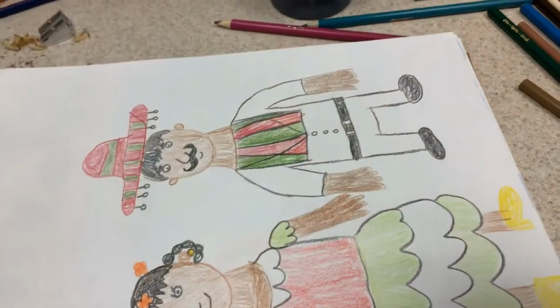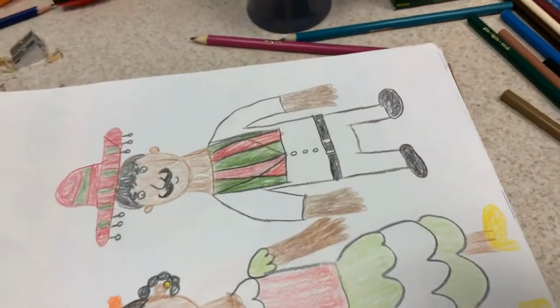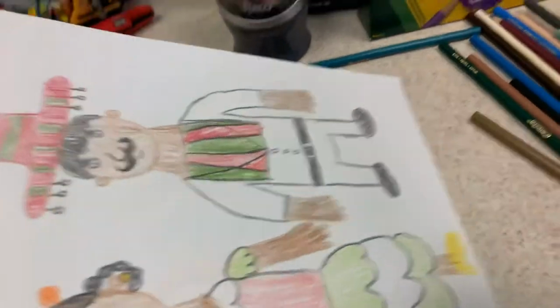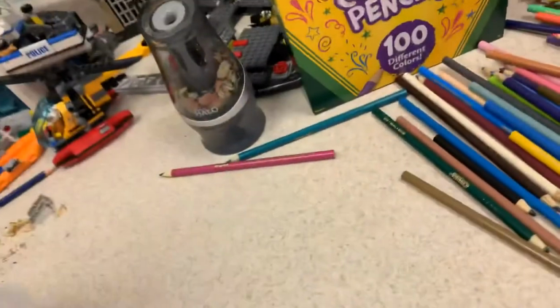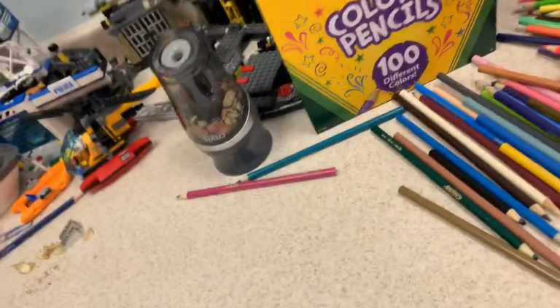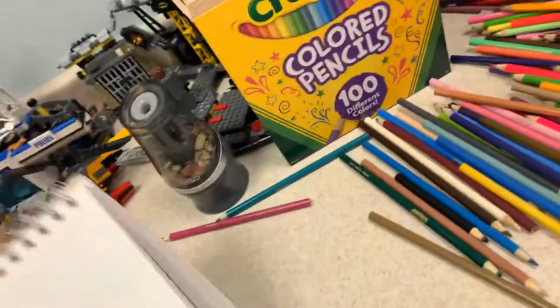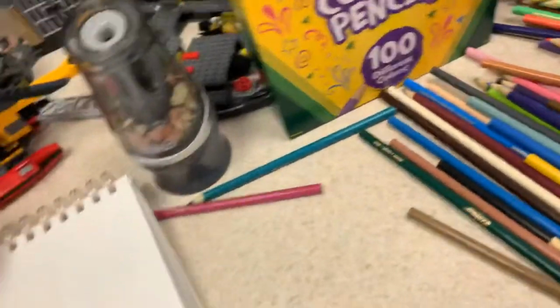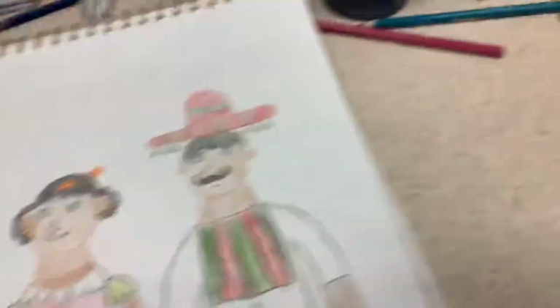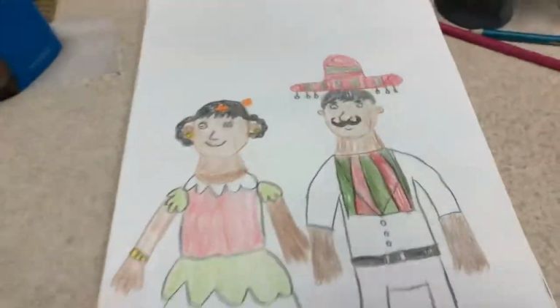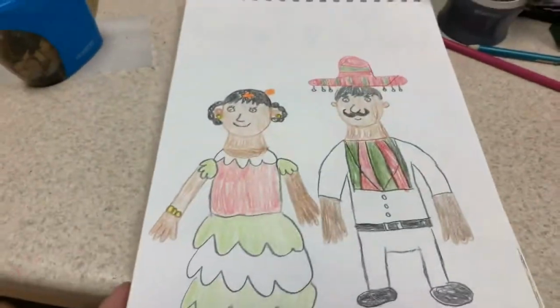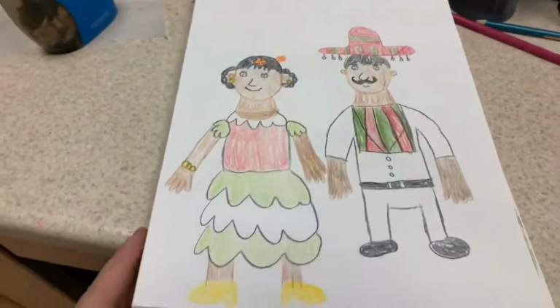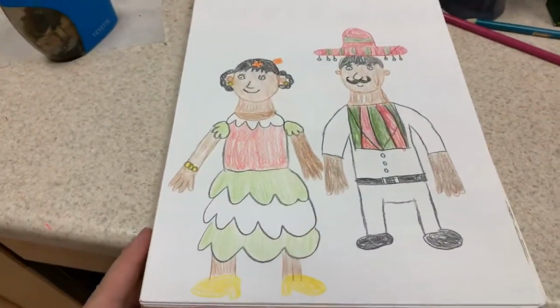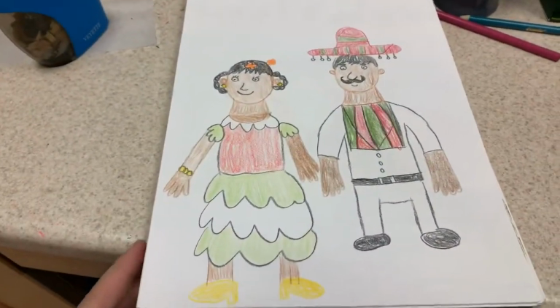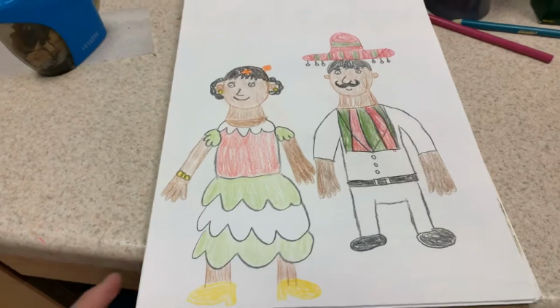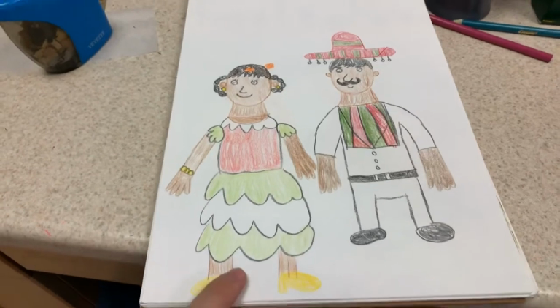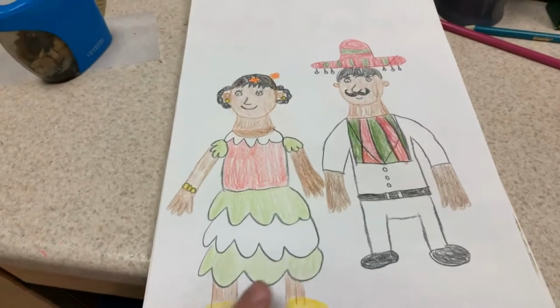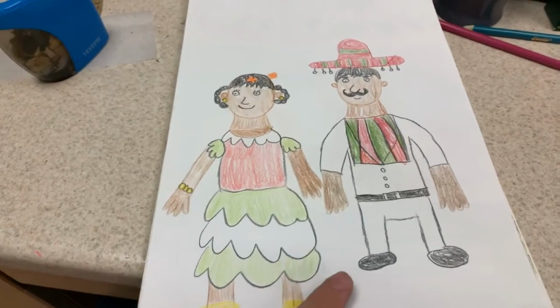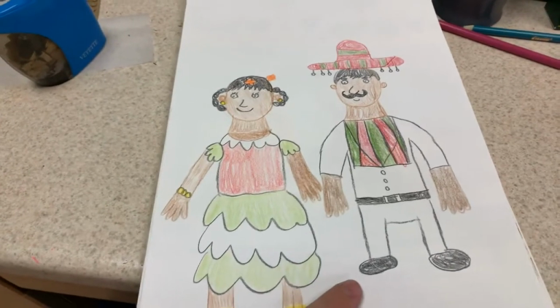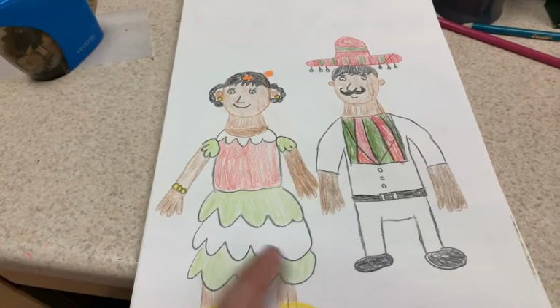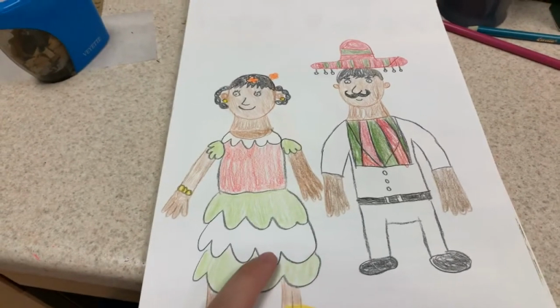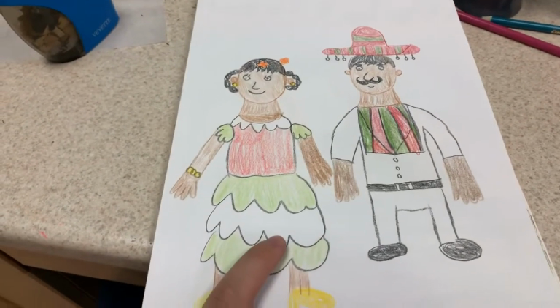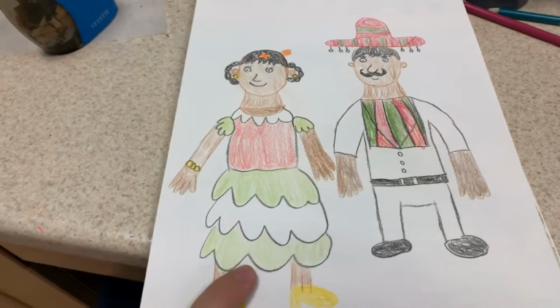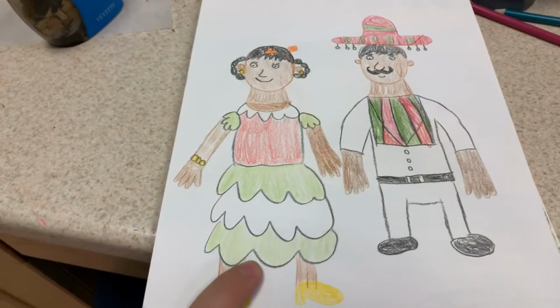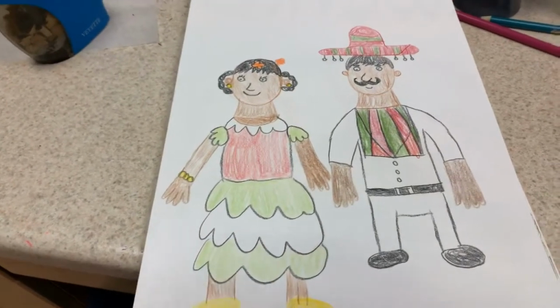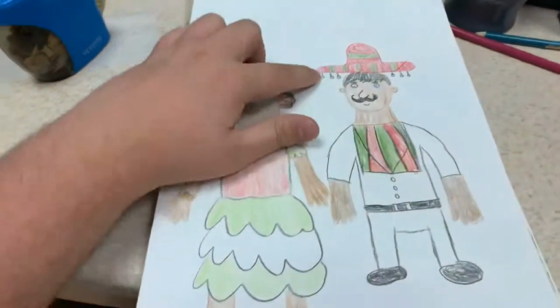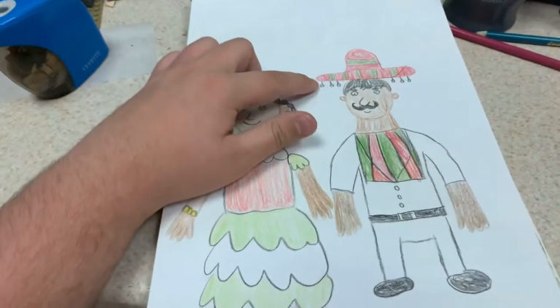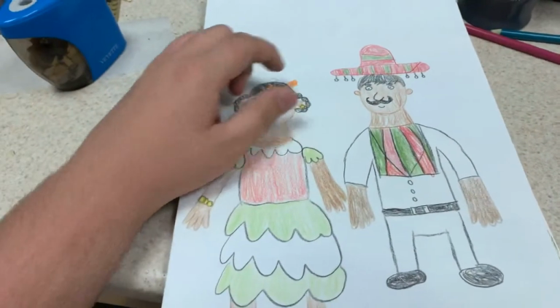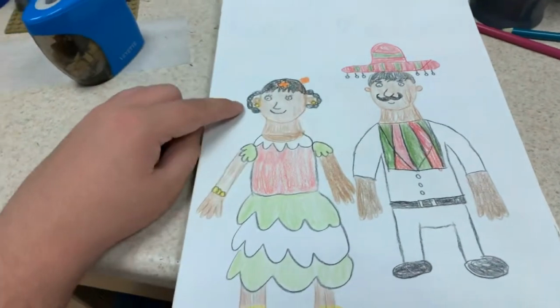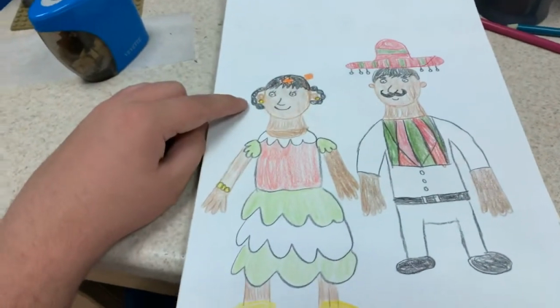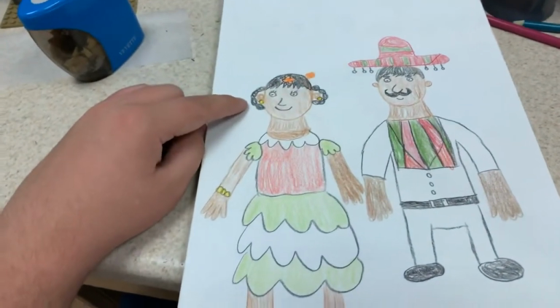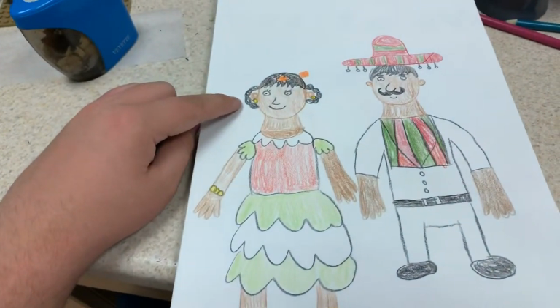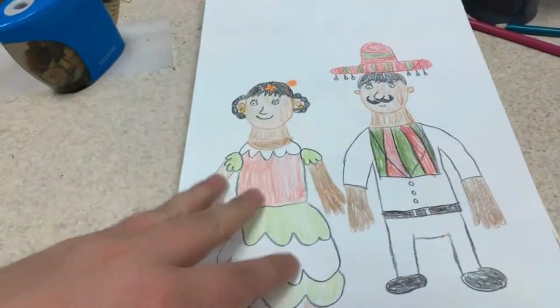And I drew a Mexican couple. Since we were in Mexico, I drew a Mexican man and woman. And I drew her a pretty dress. And I made him a sombrero and some pretty nice hair, too.